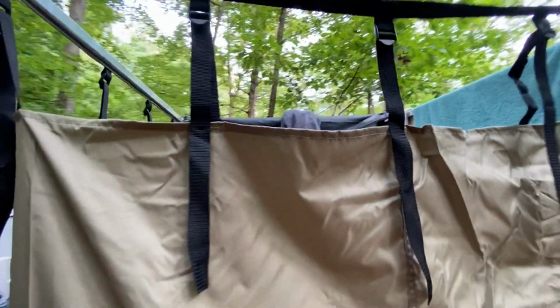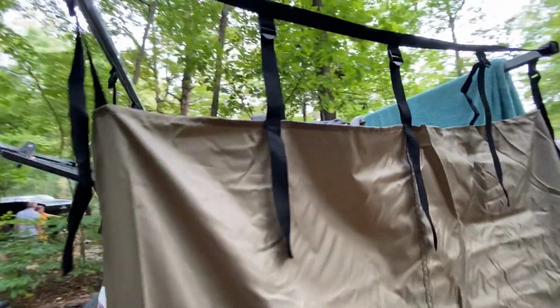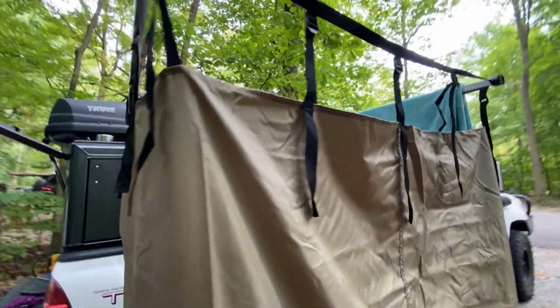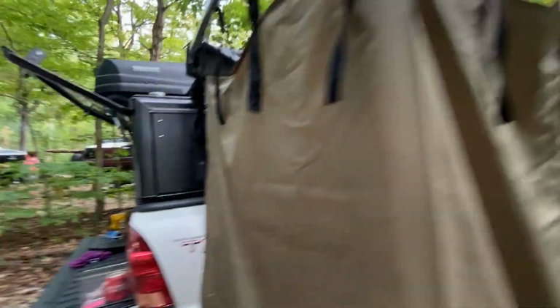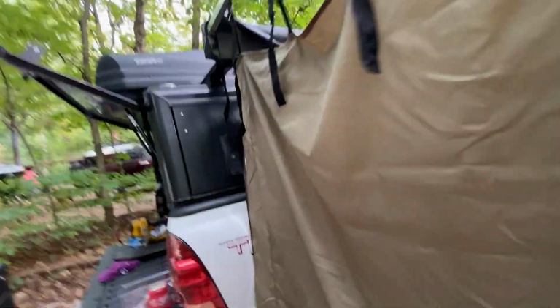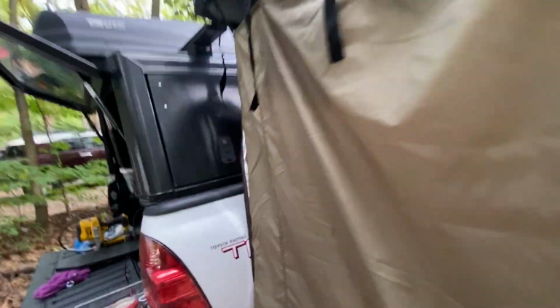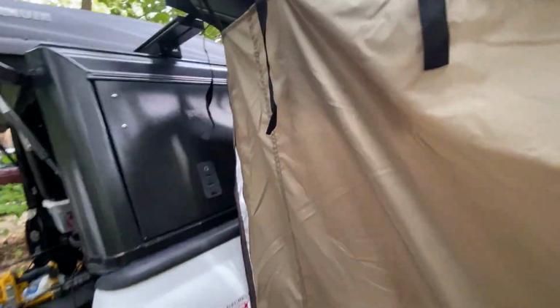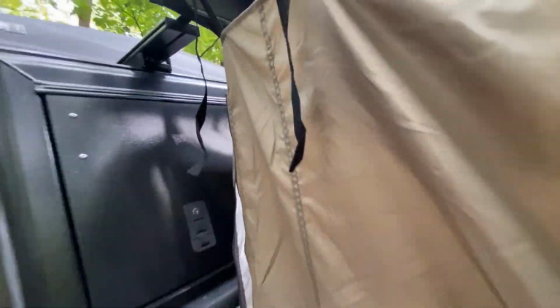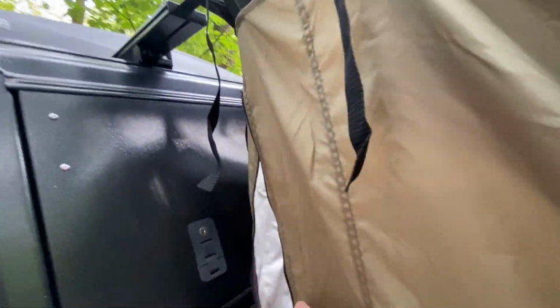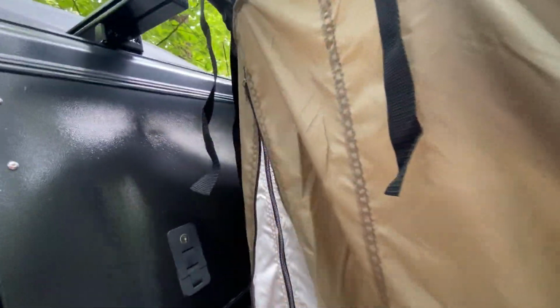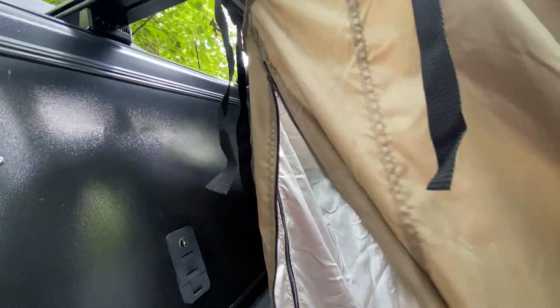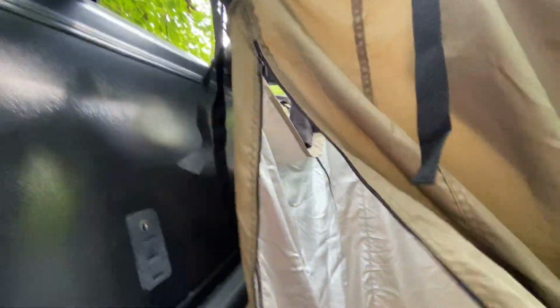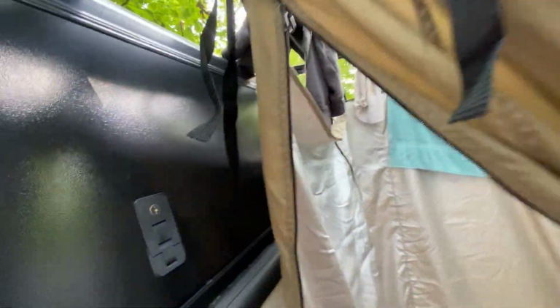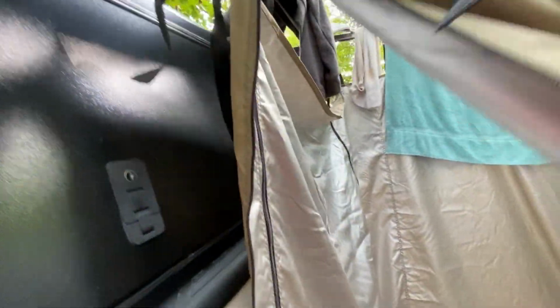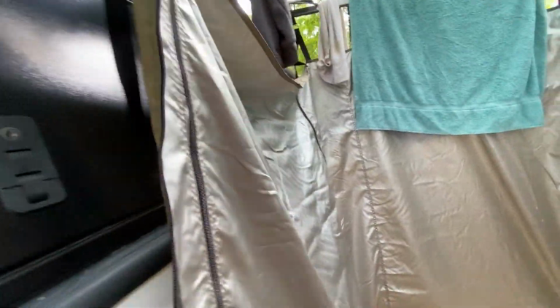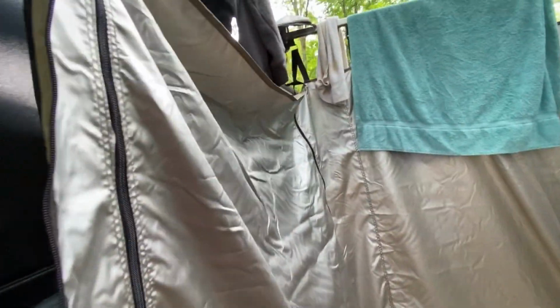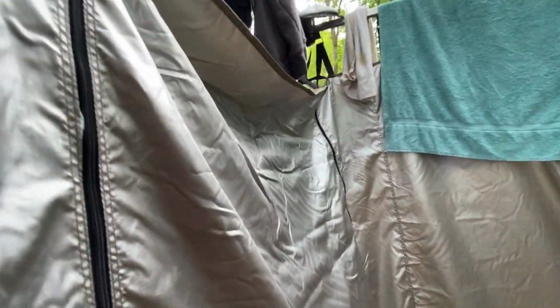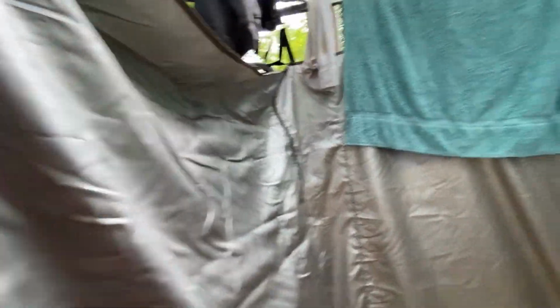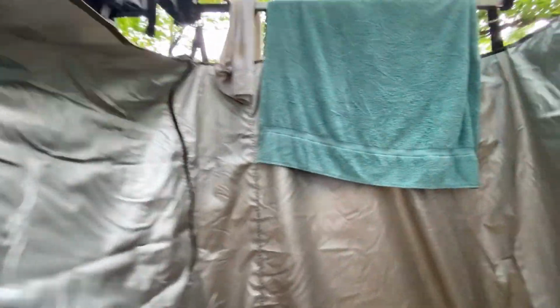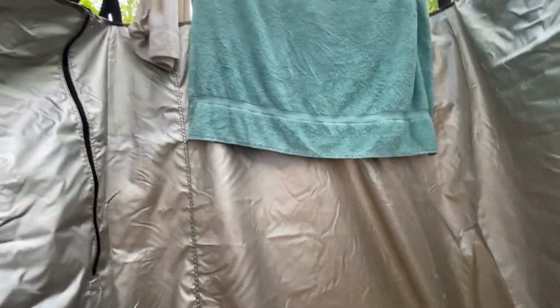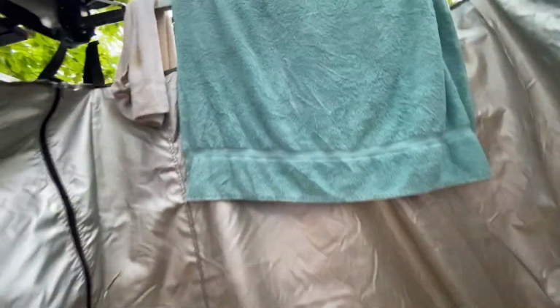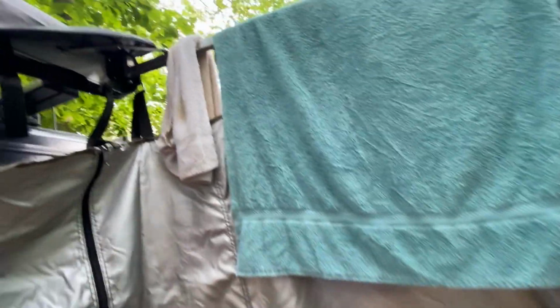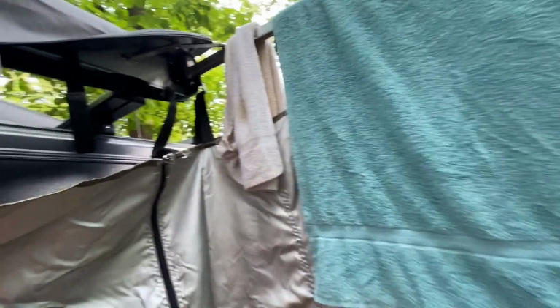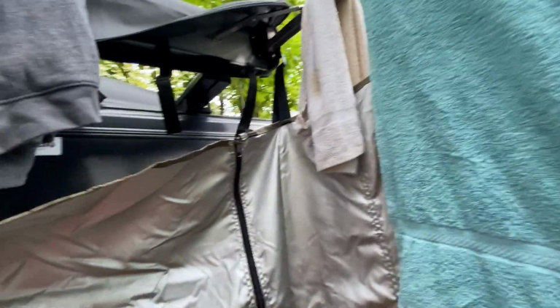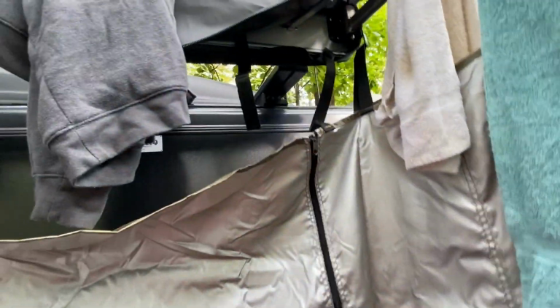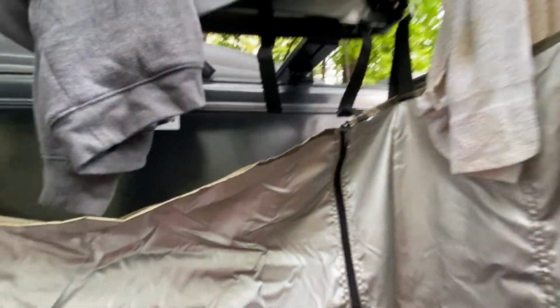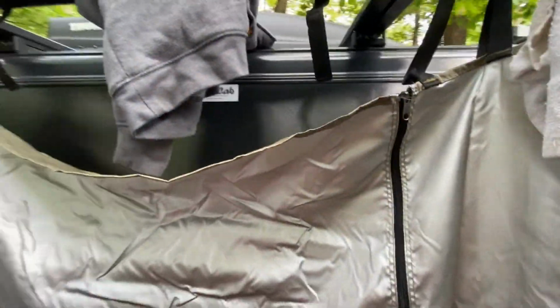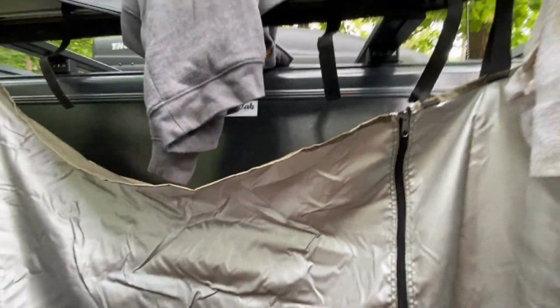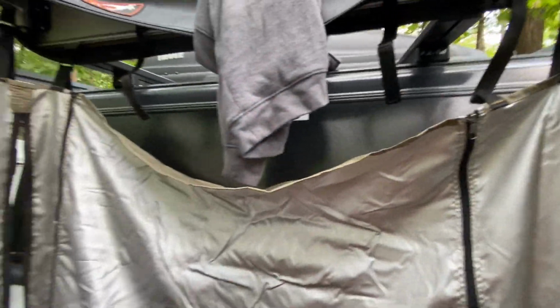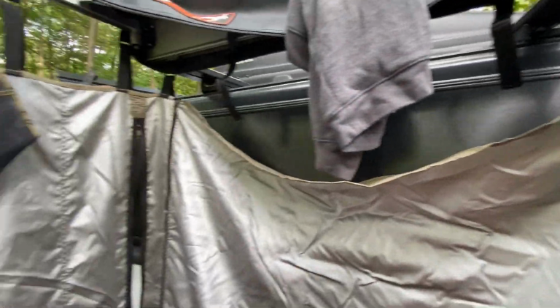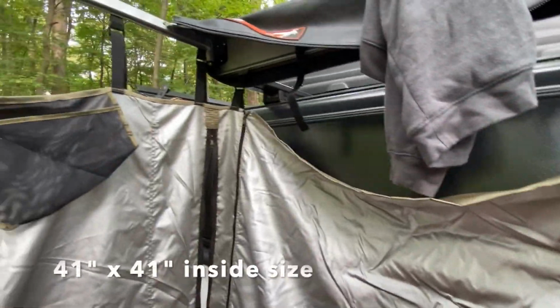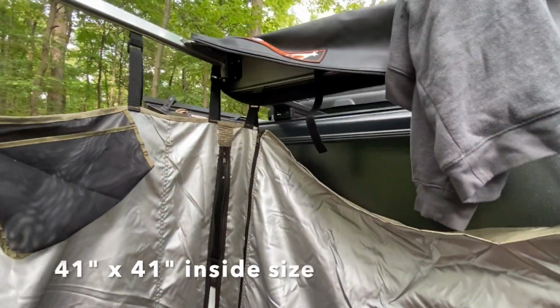We'll go inside and take a look. They silver-lined it so there's no shadow puppets, no silhouettes of you inside. It's very roomy — it's got plenty of room.